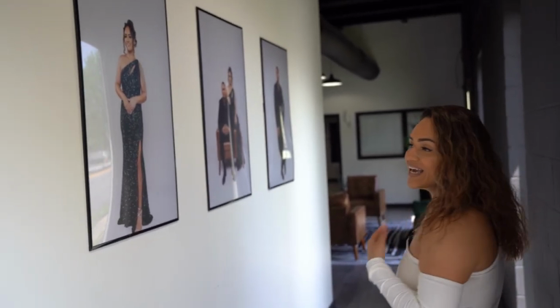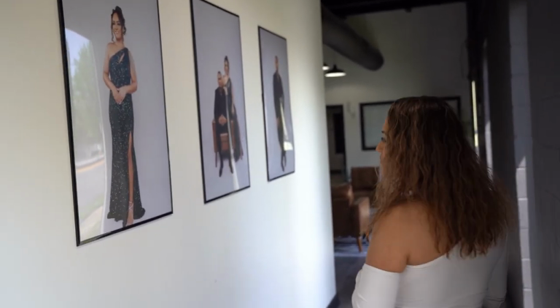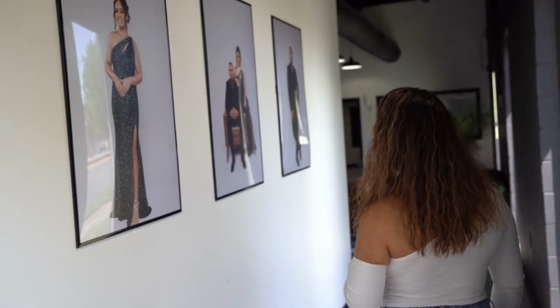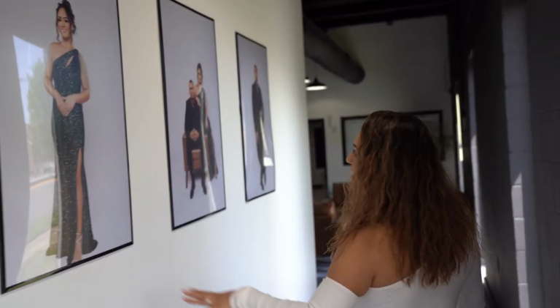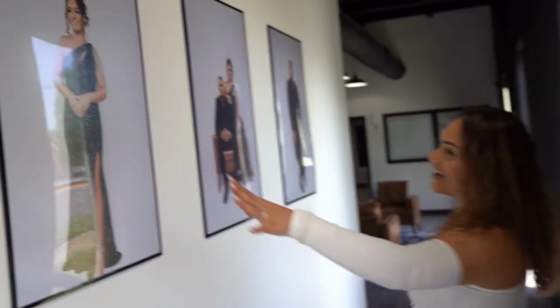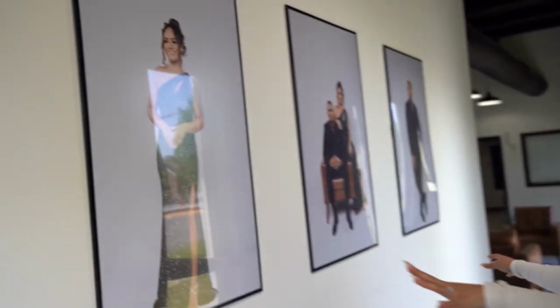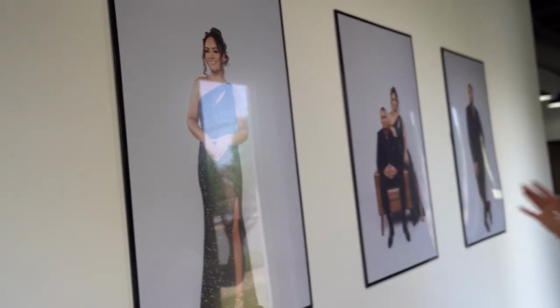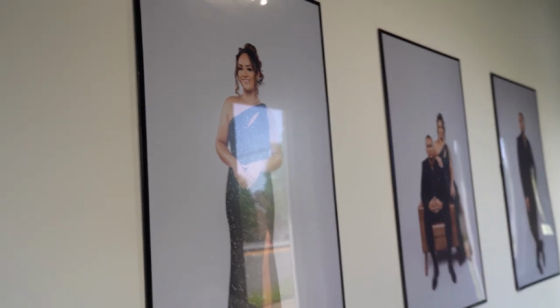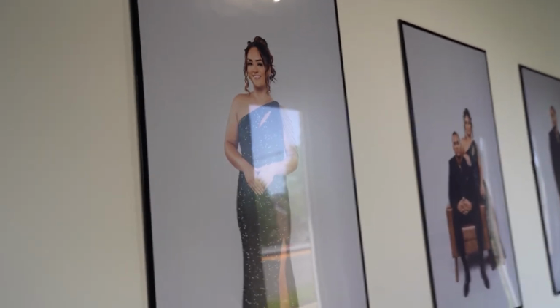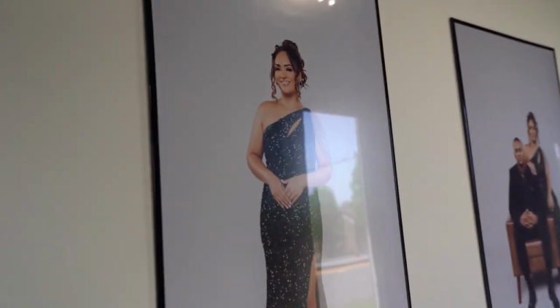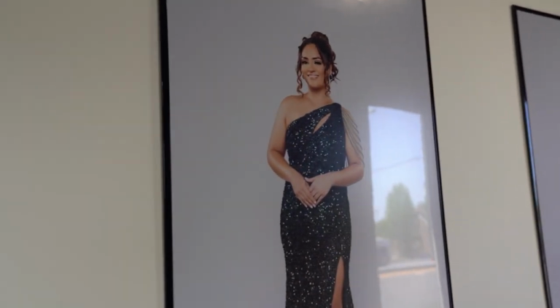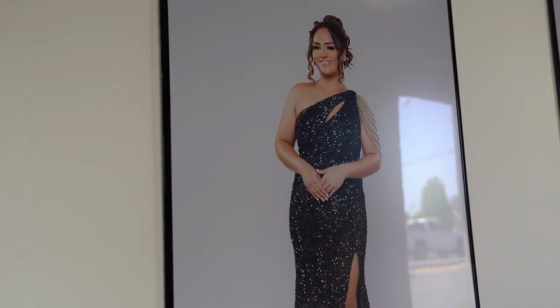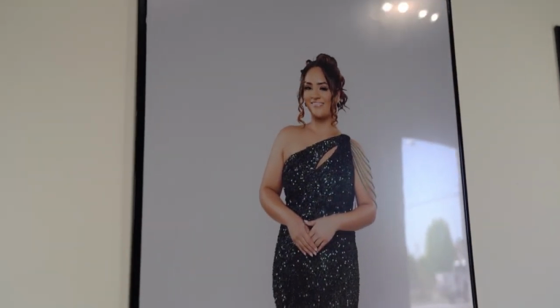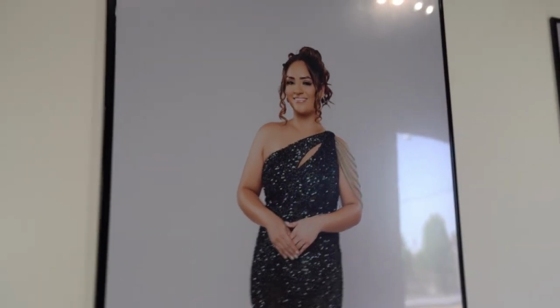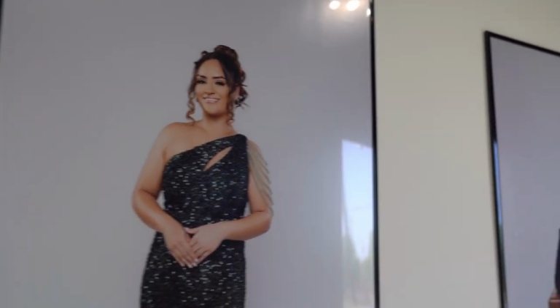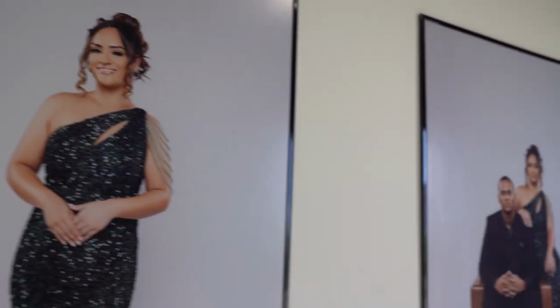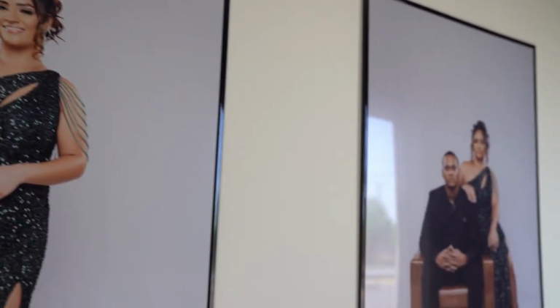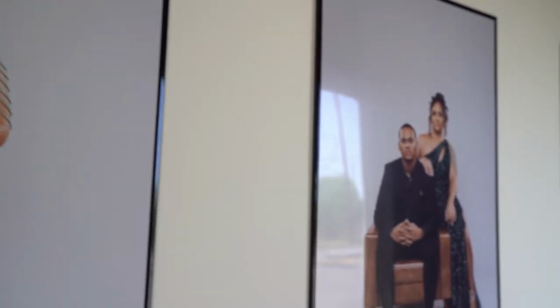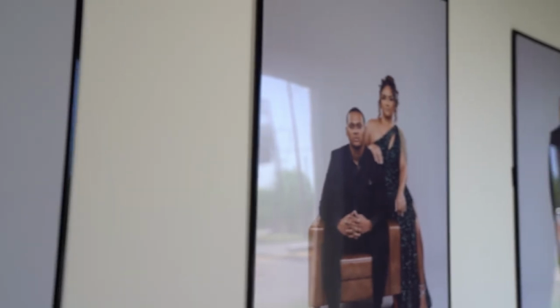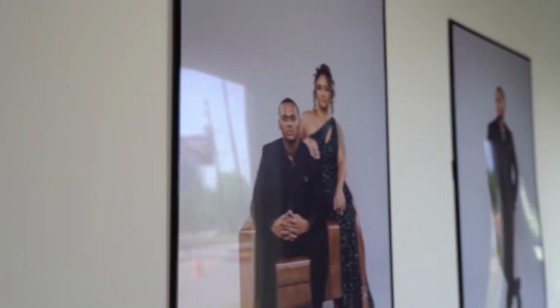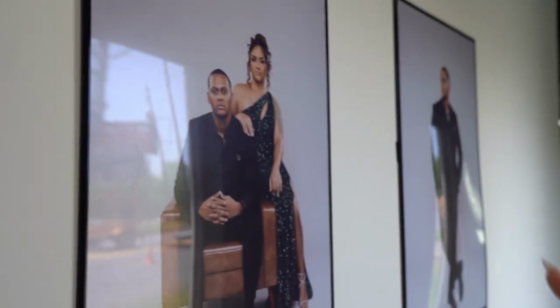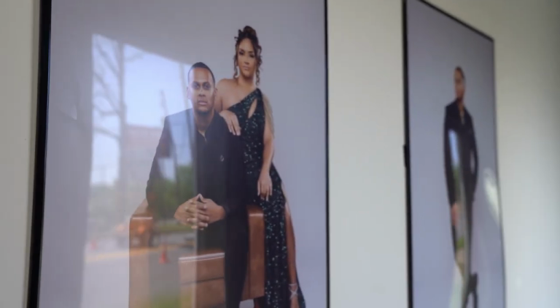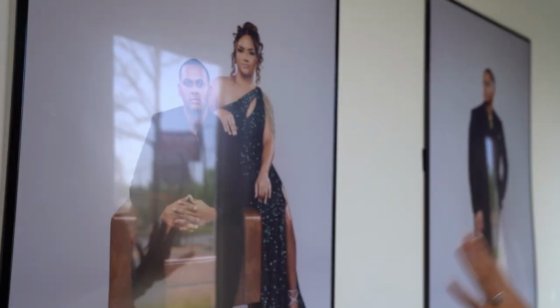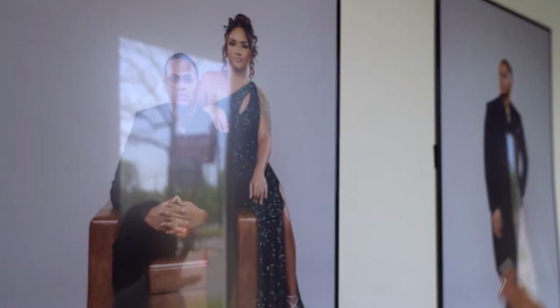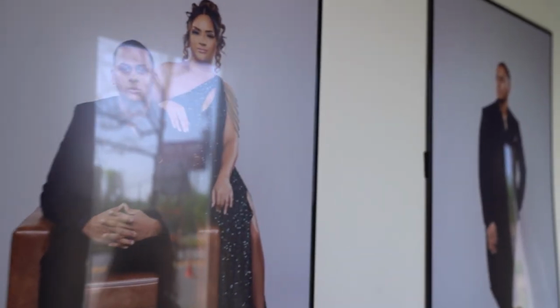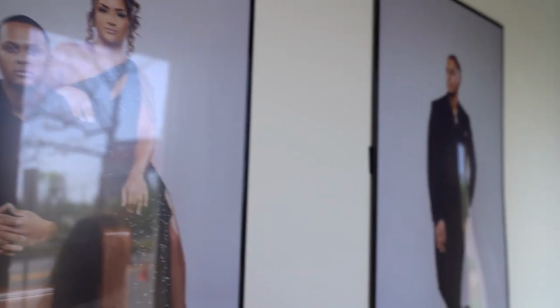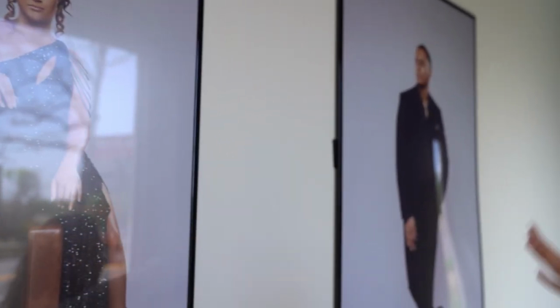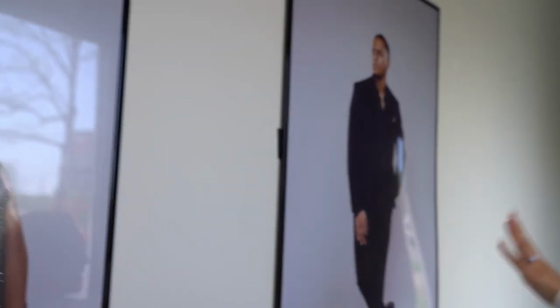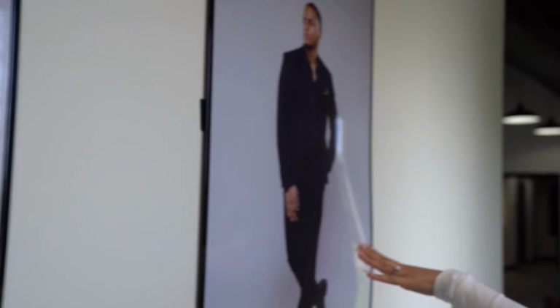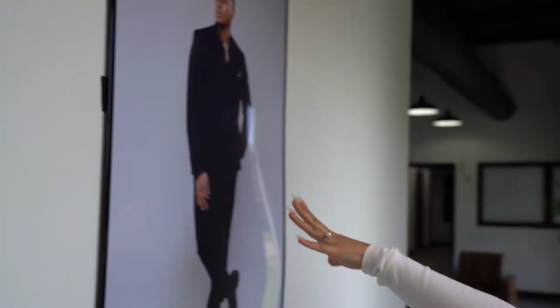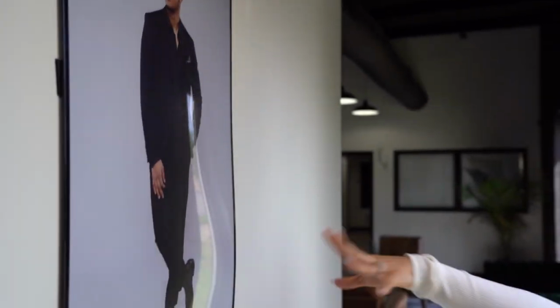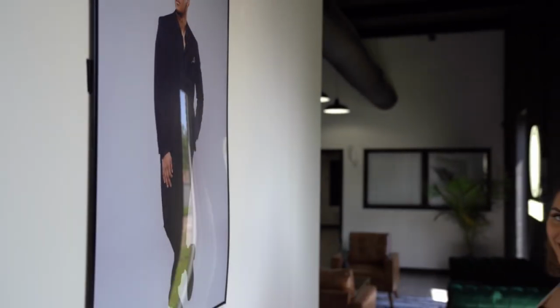The first thing we have here is the little hallway leading into the lobby. Of course we had to have our pictures on the wall — these are the owners. We have myself, a picture of us together, and a picture of my fiancé.